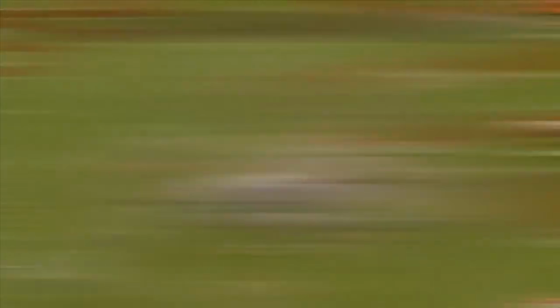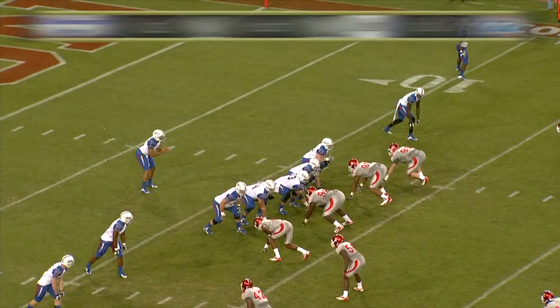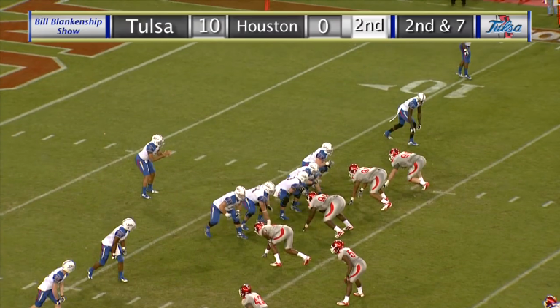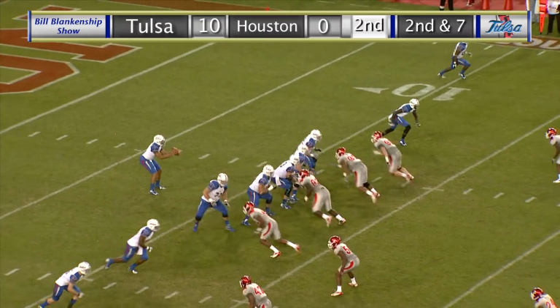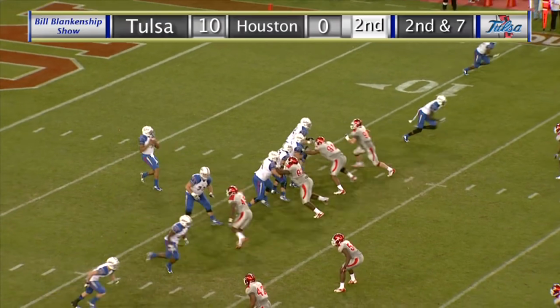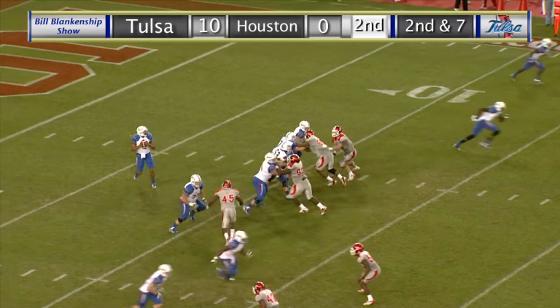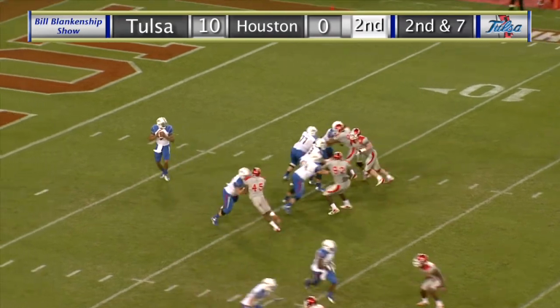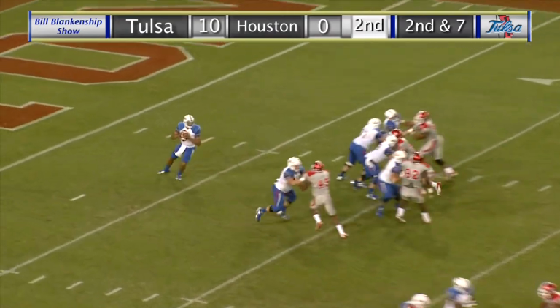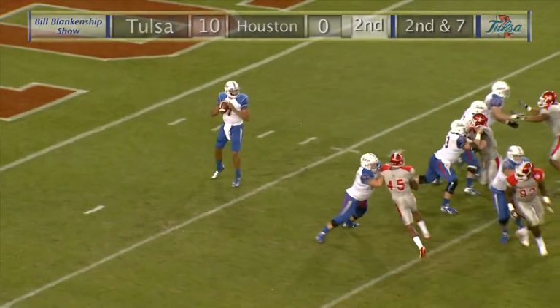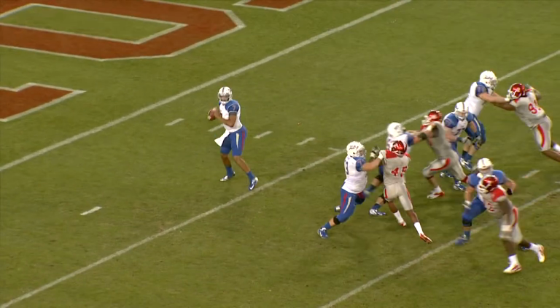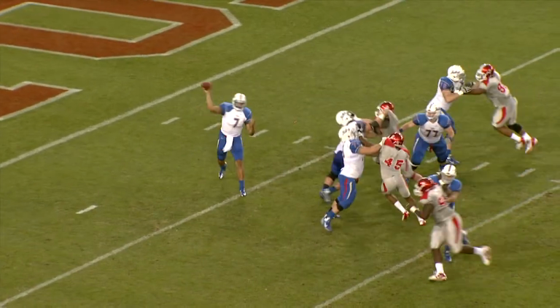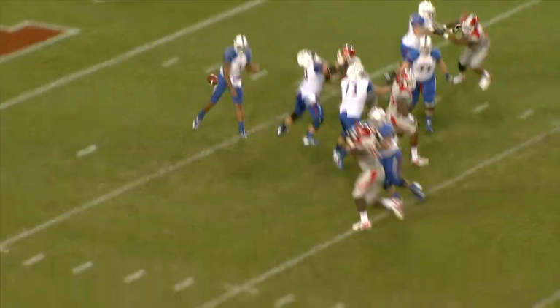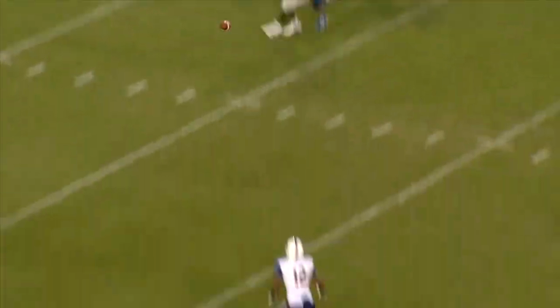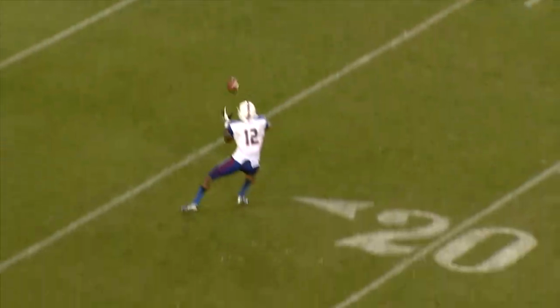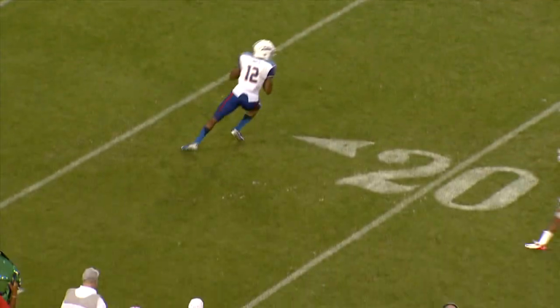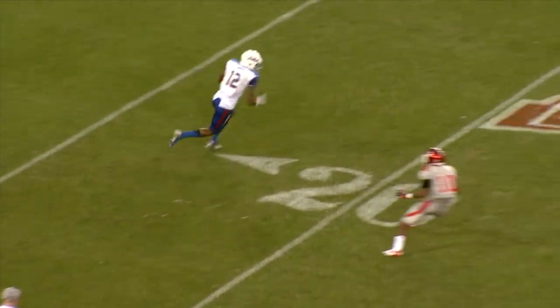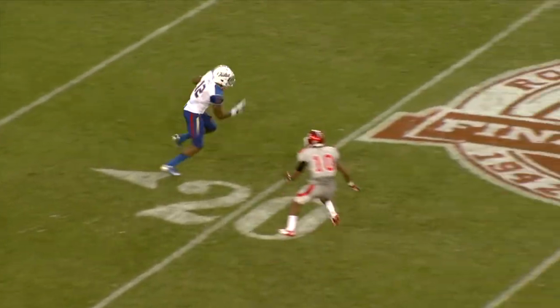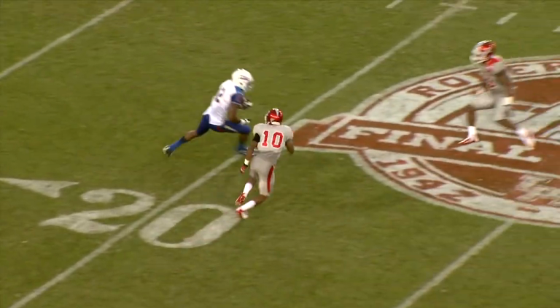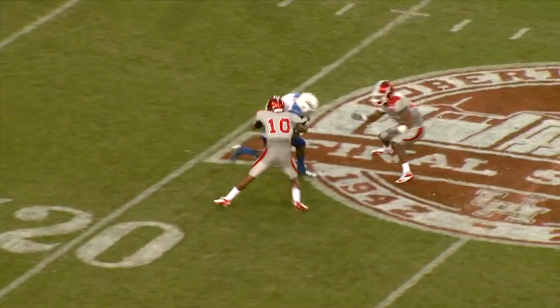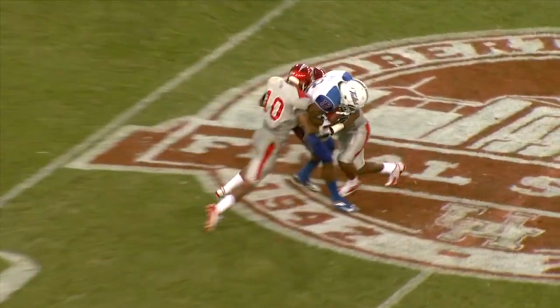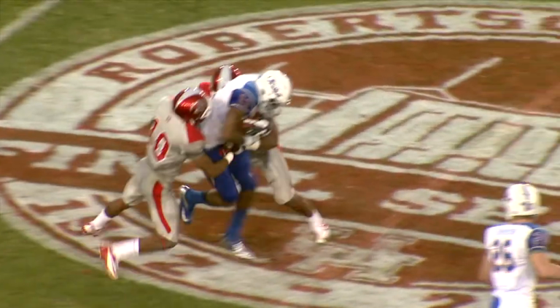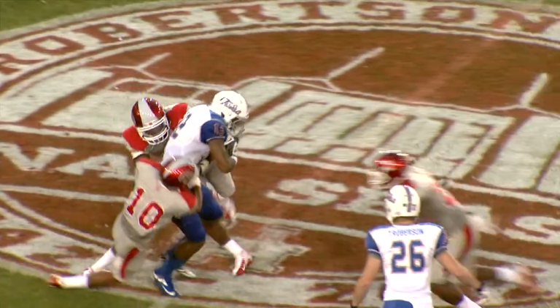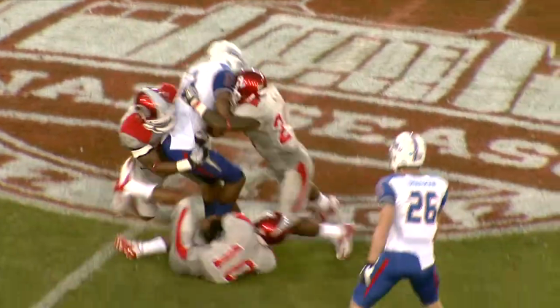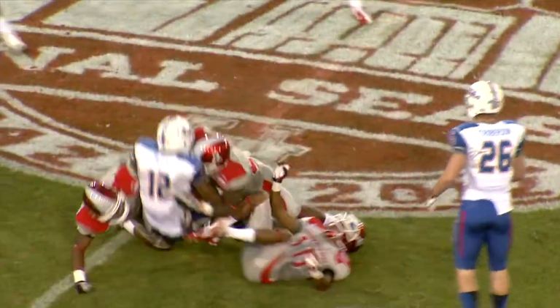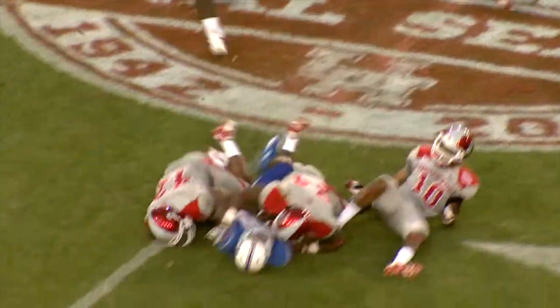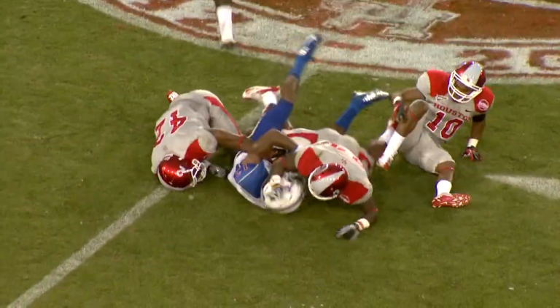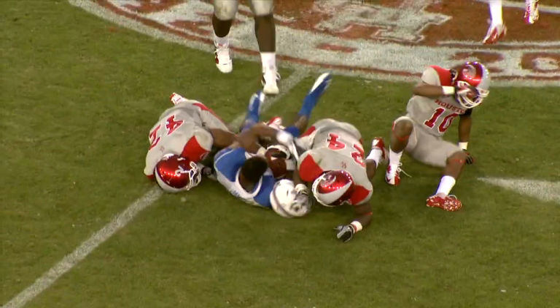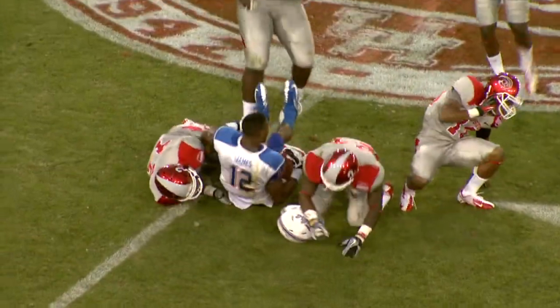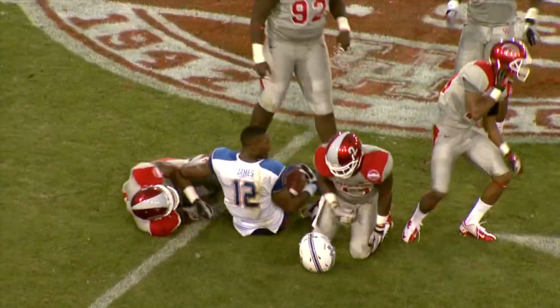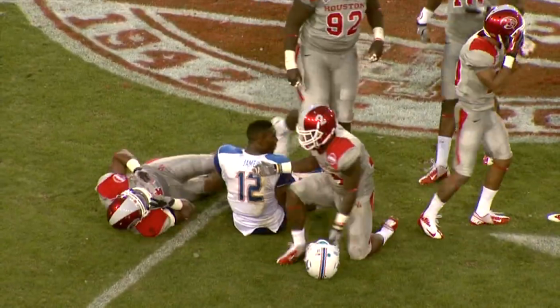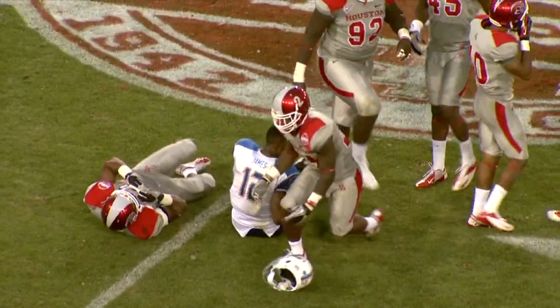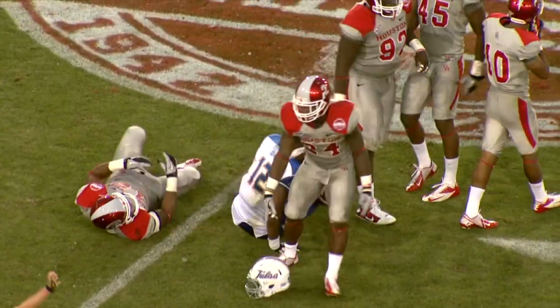McCain, he's alone in the shotgun, has the snap, second and seven. Back to pass, loads of time, throws near side, caught by James at the 15-yard line, cuts inside to the 20 at the numbers, to the 25, to the 26-yard line.